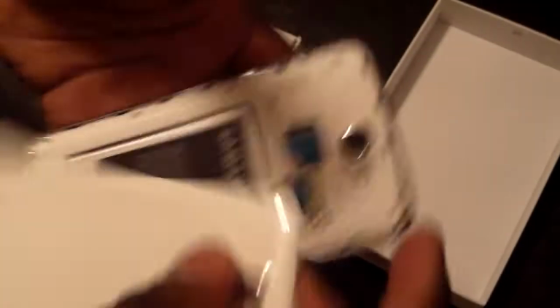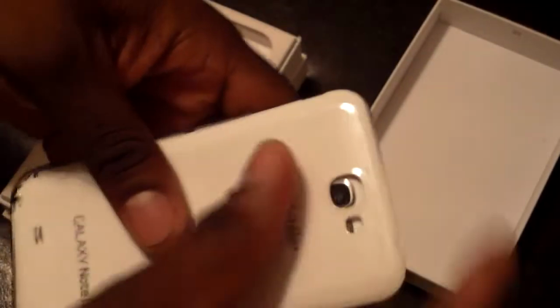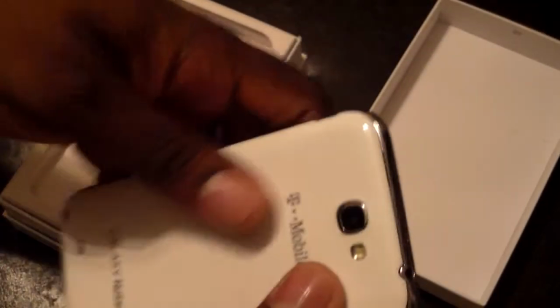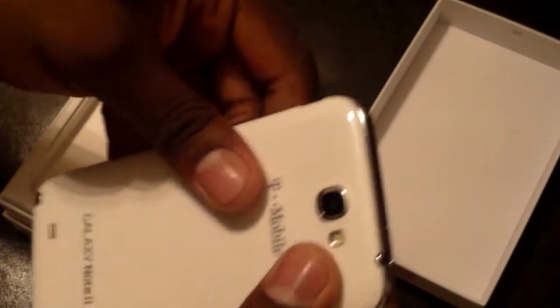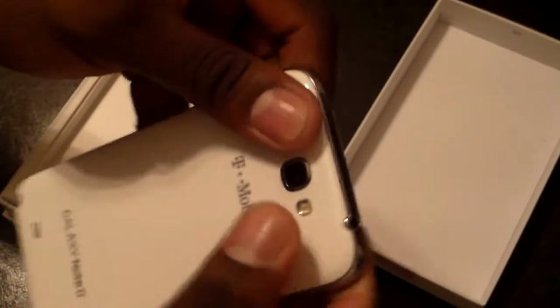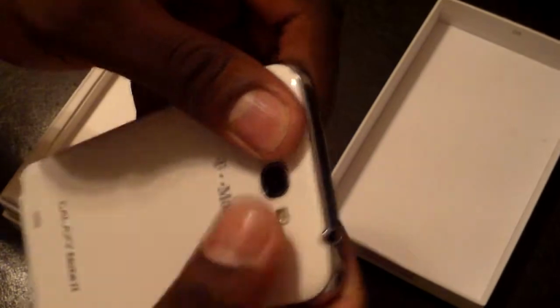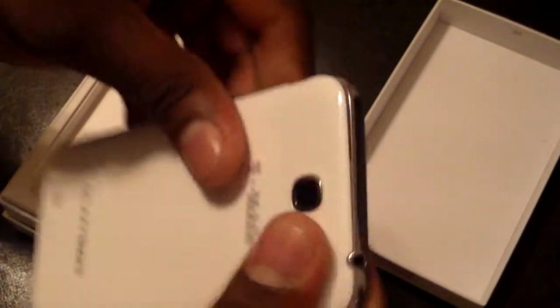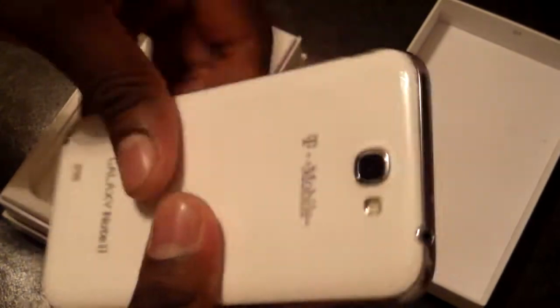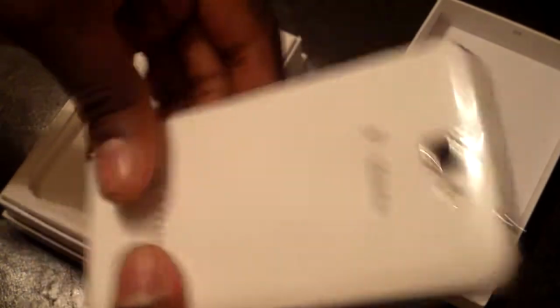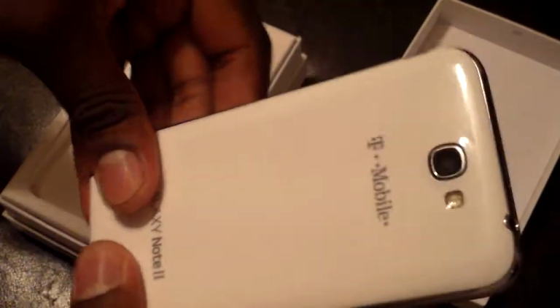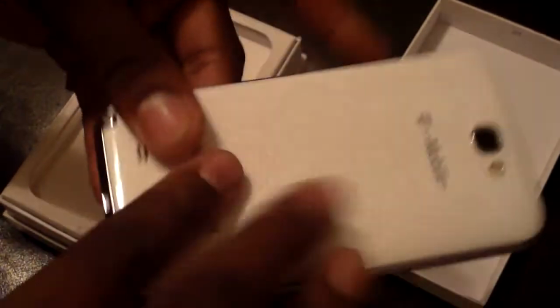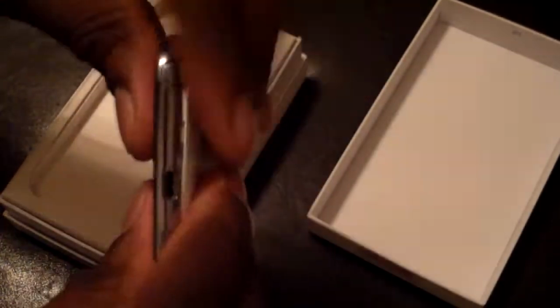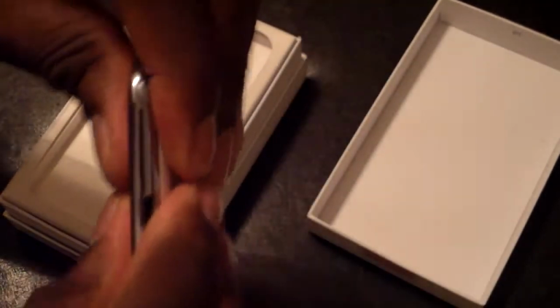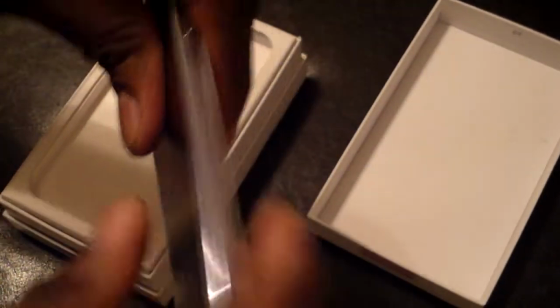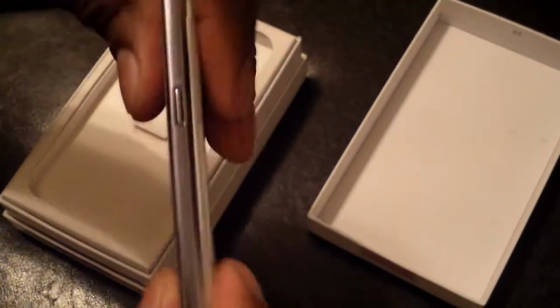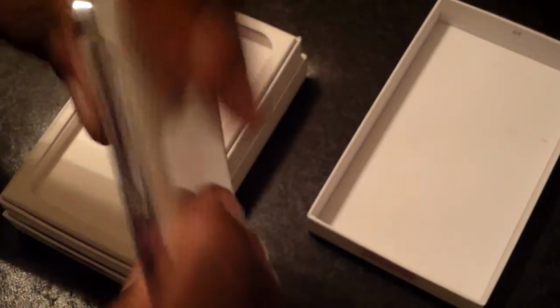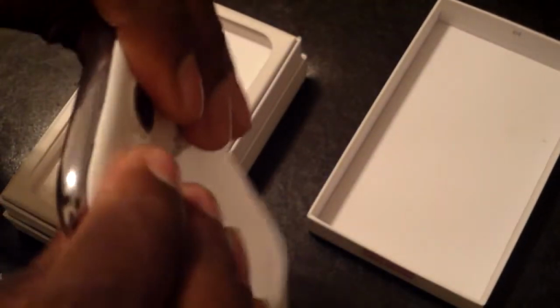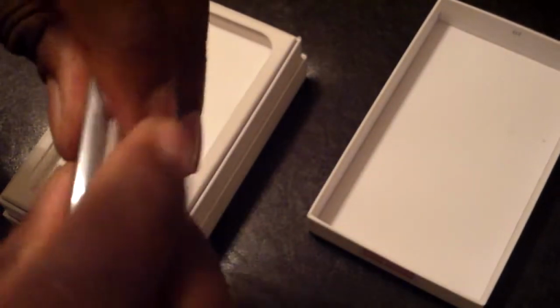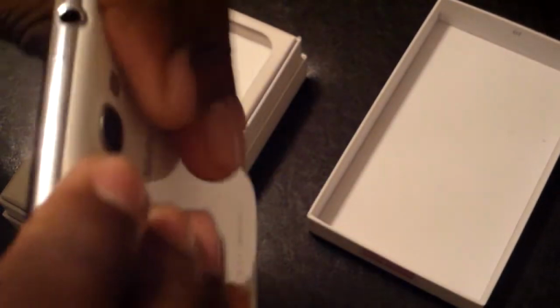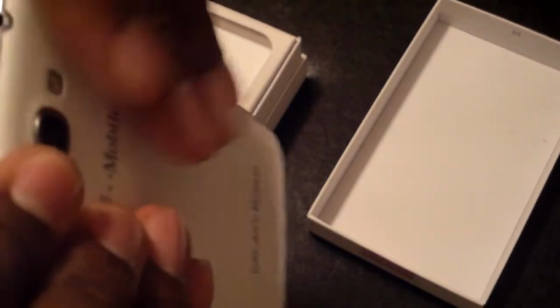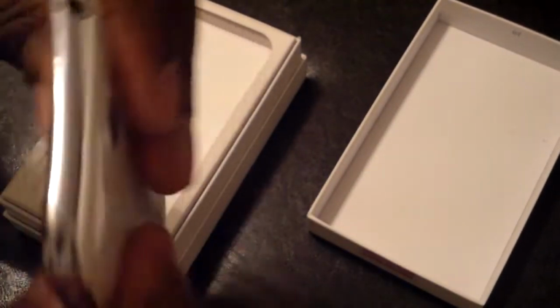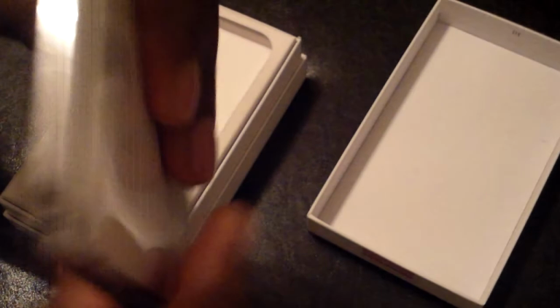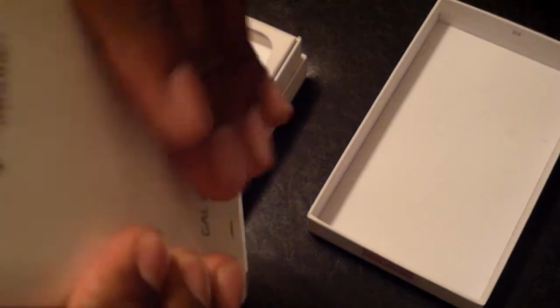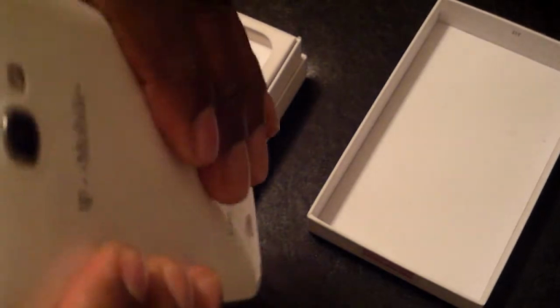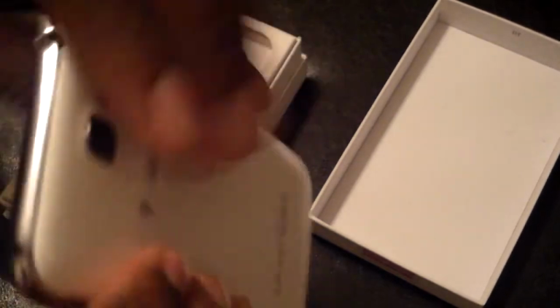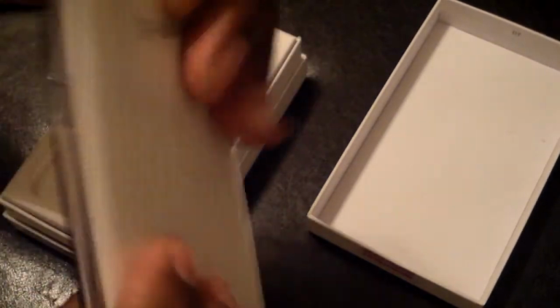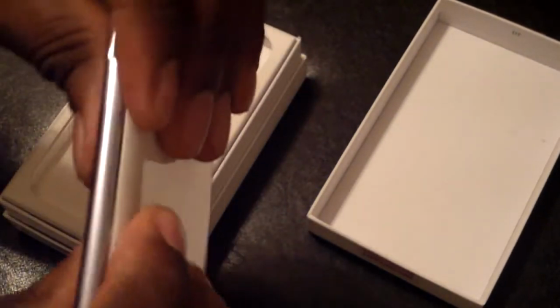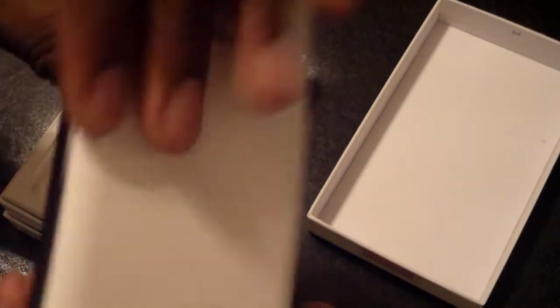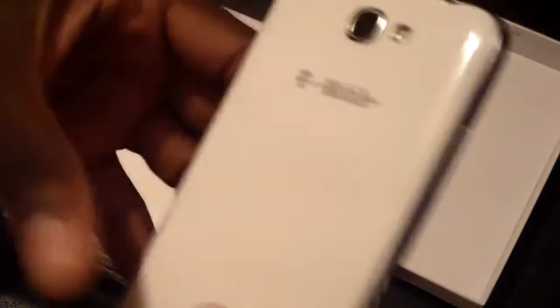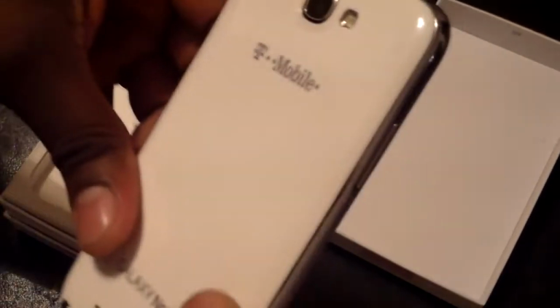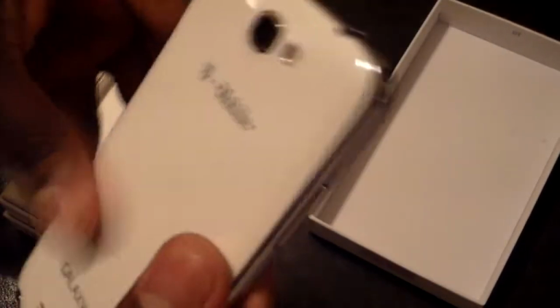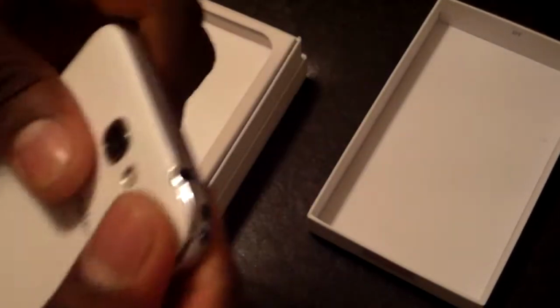So that's a quick look at the Samsung Galaxy Note 2 in white on T-Mobile USA, with blazing 4G speeds.